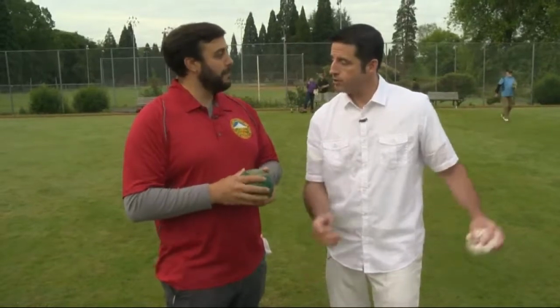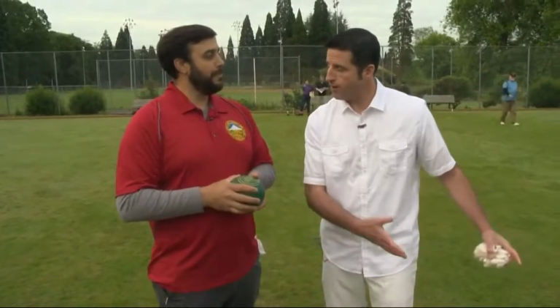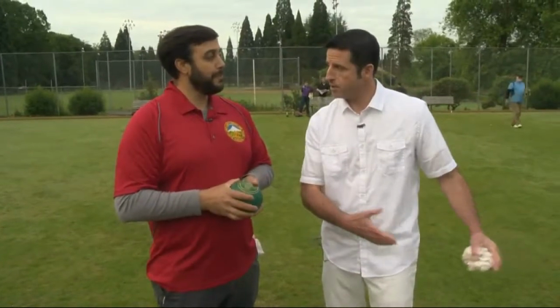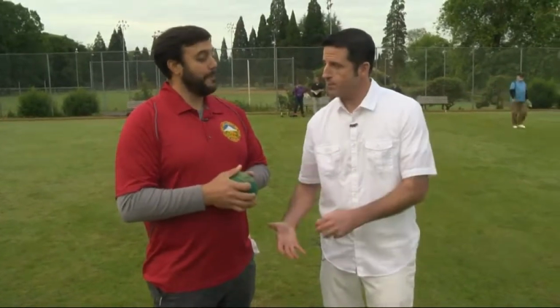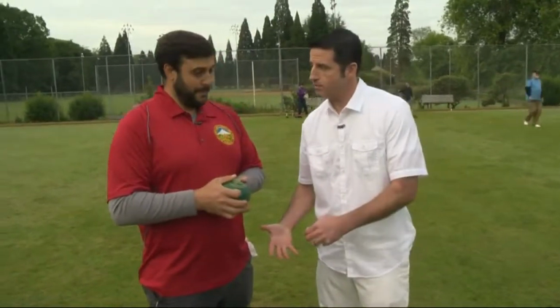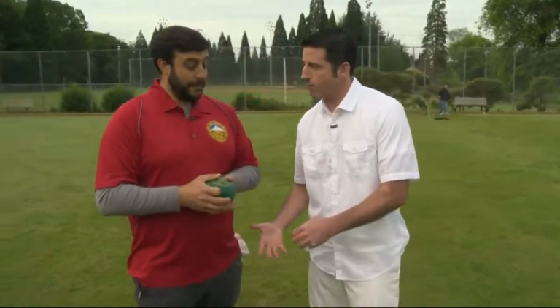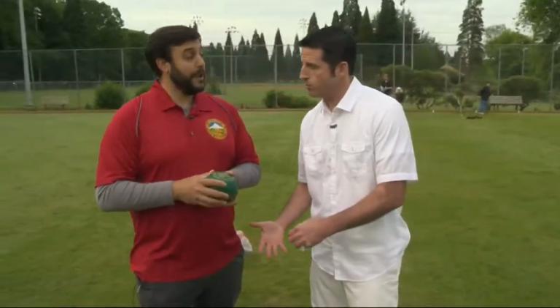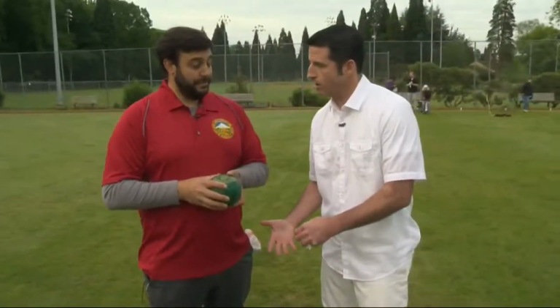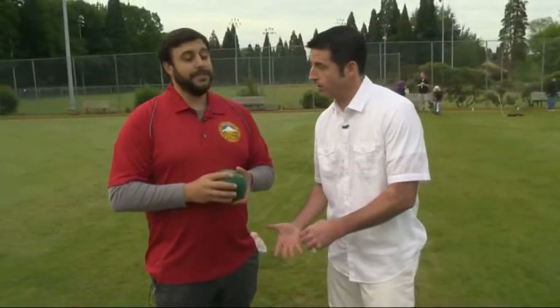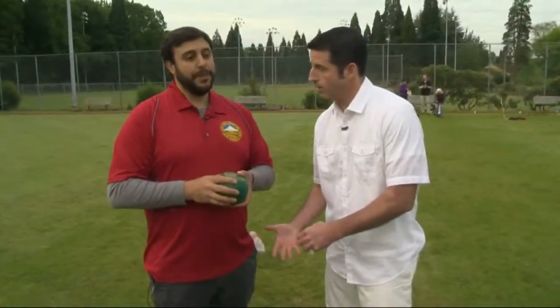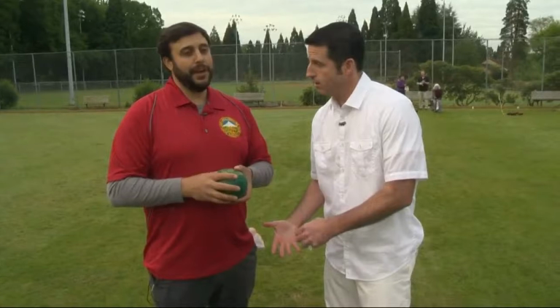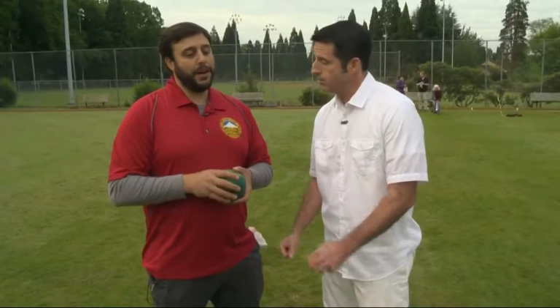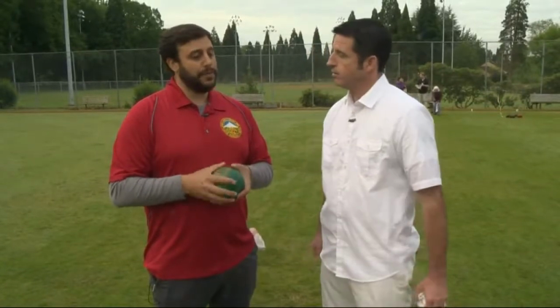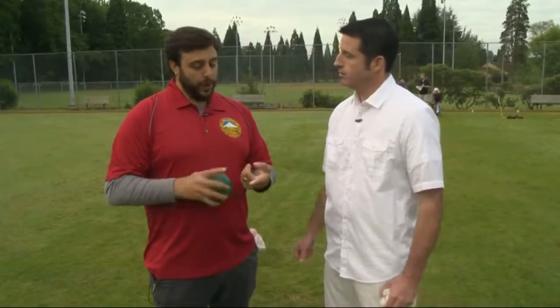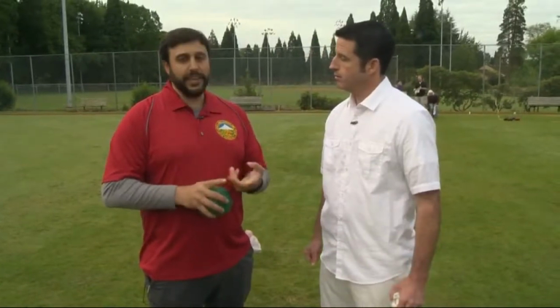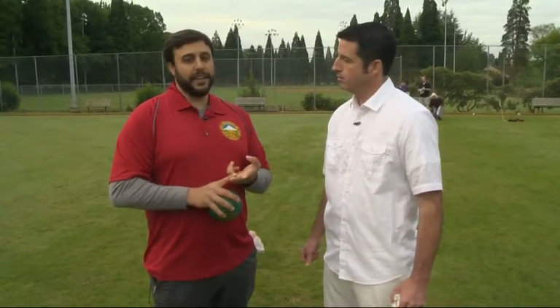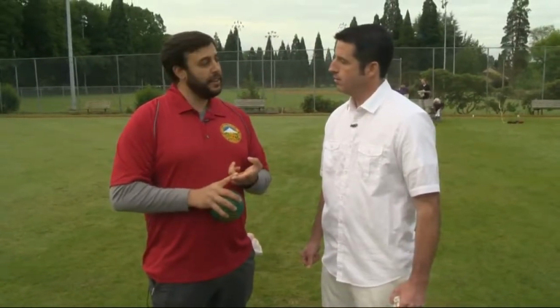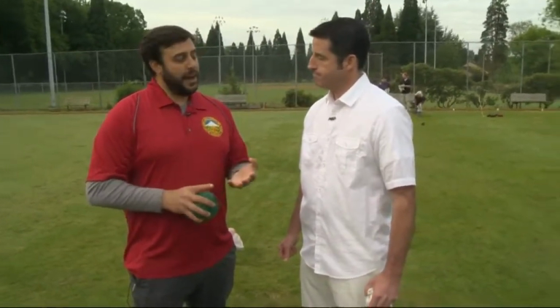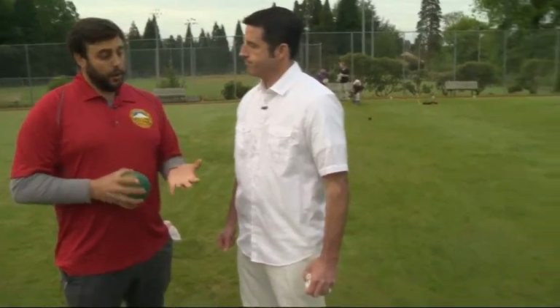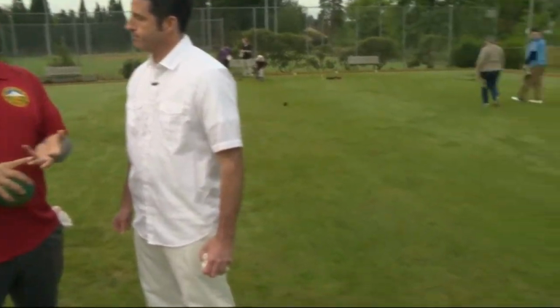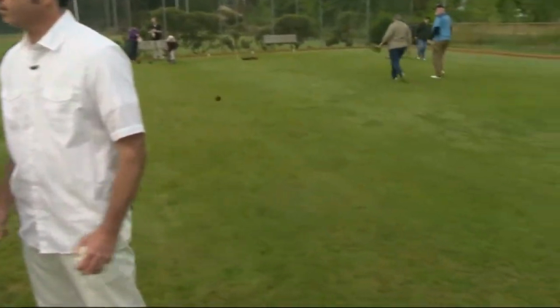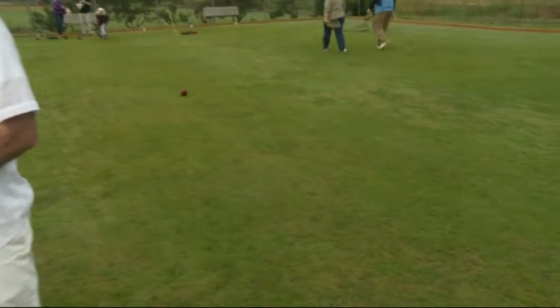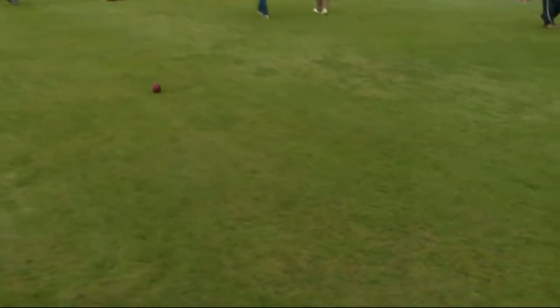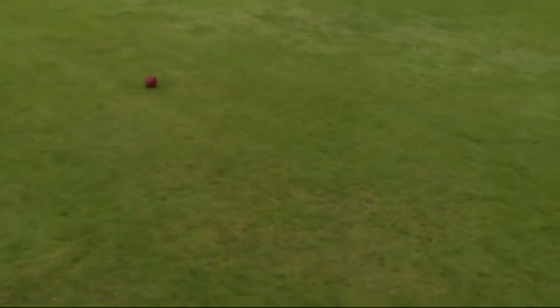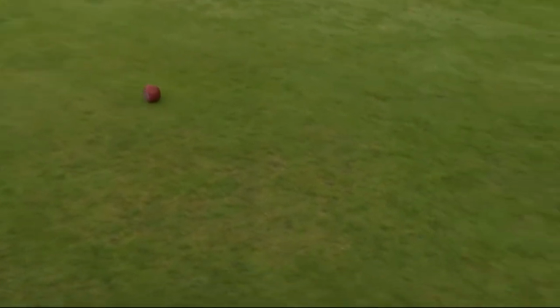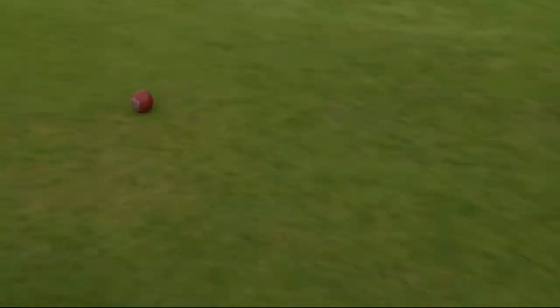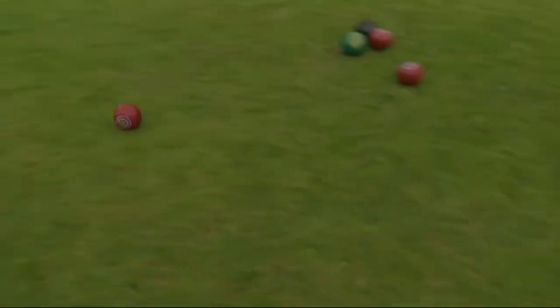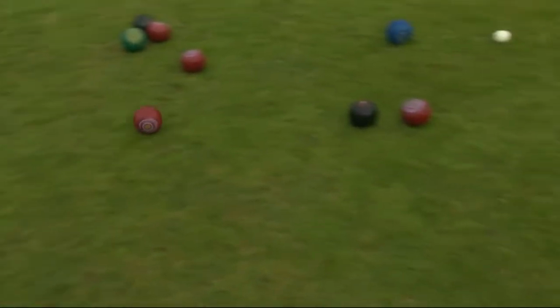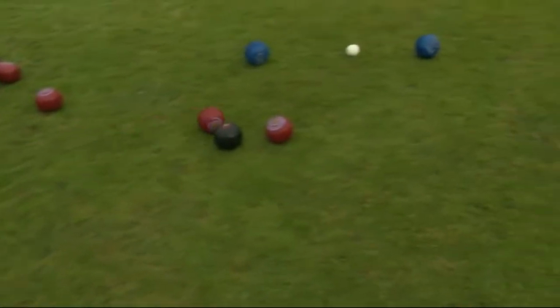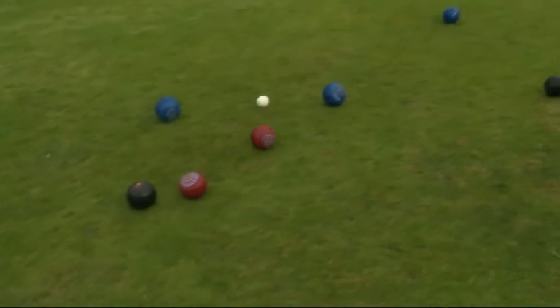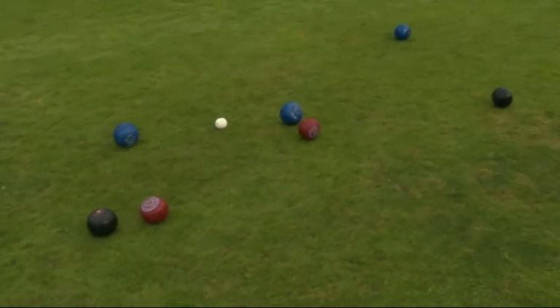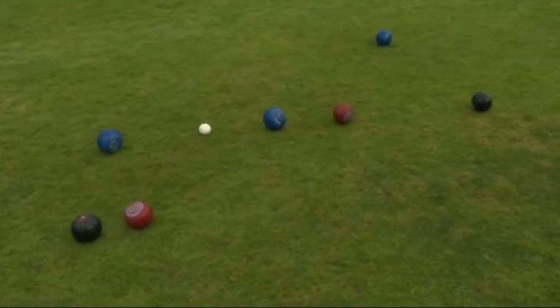You do this for fun, but there's also competition involved, I would assume, for this Lawn Bowling Club. Yeah, we have a Wednesday league and a Sunday league, and open bowling on Thursdays. But then we also participate in Northwest Division tournaments, as well as various national tournaments.